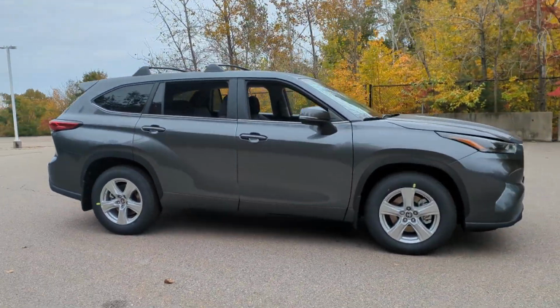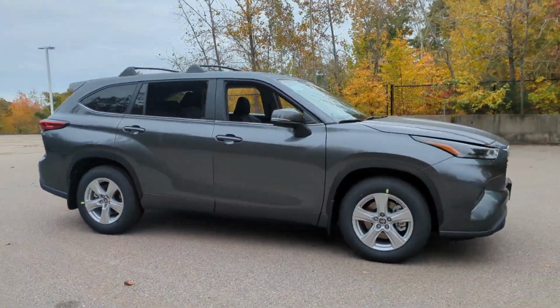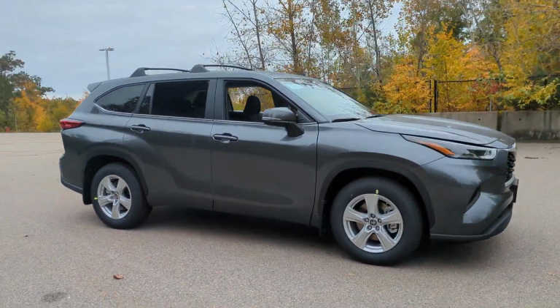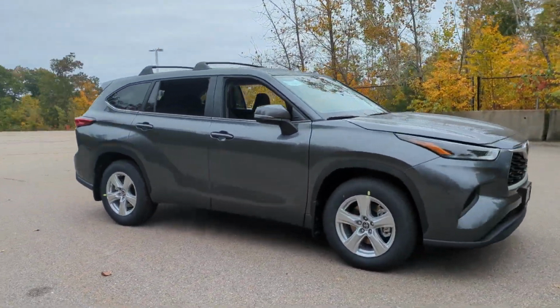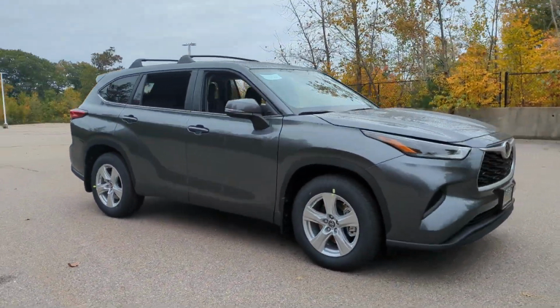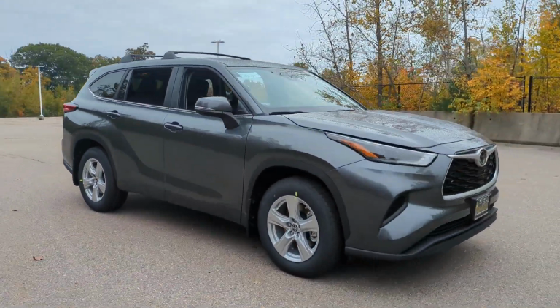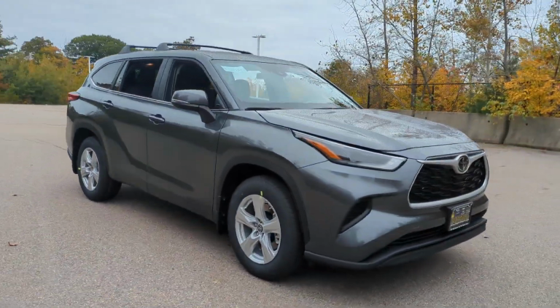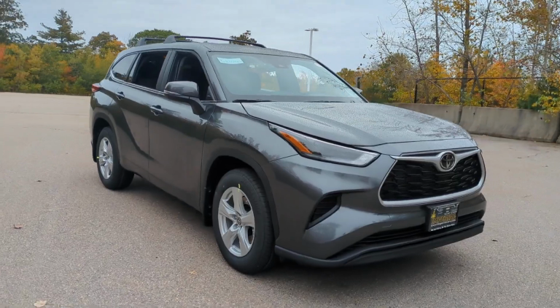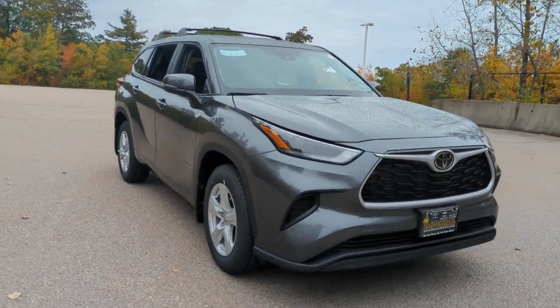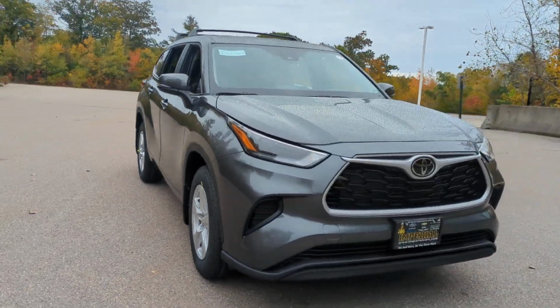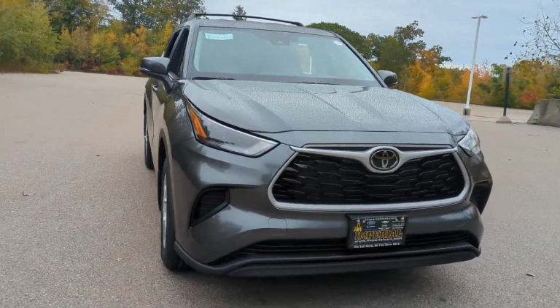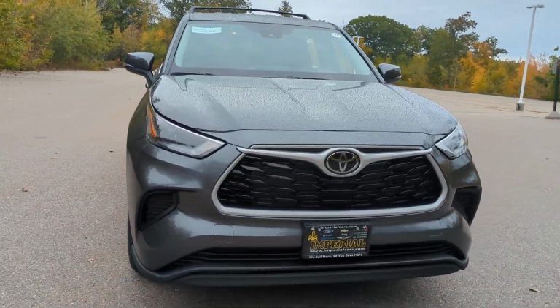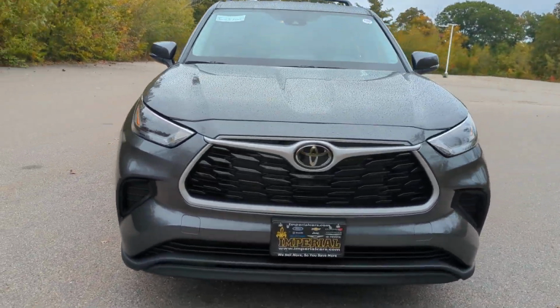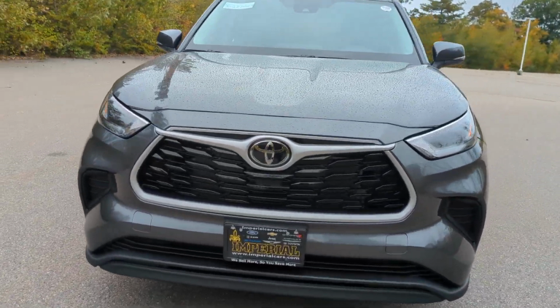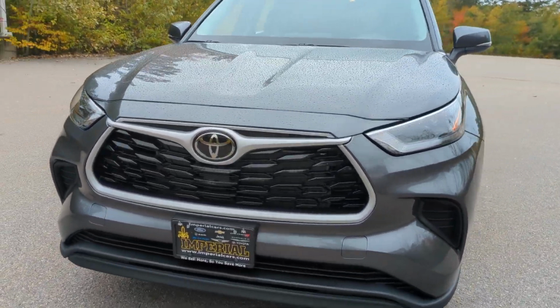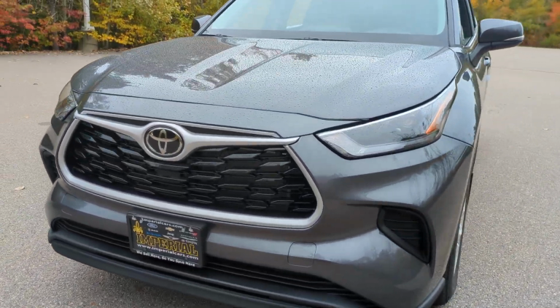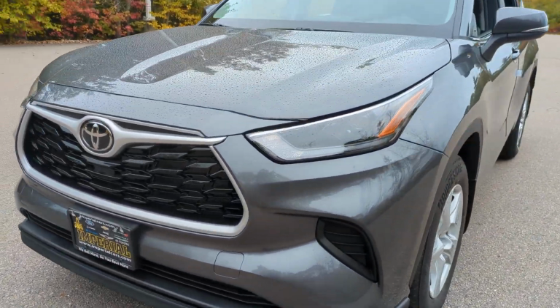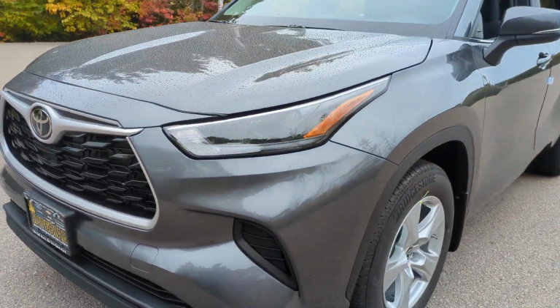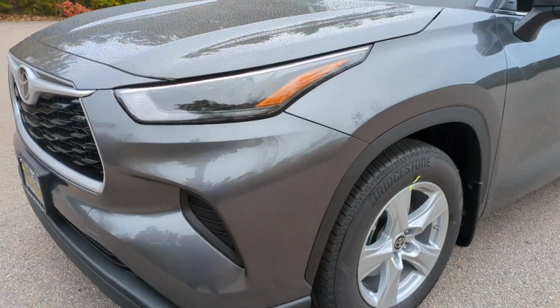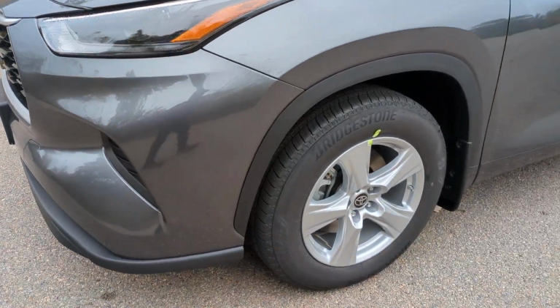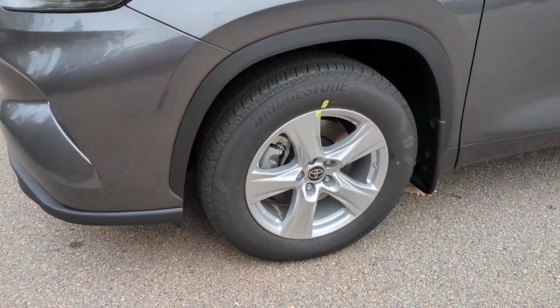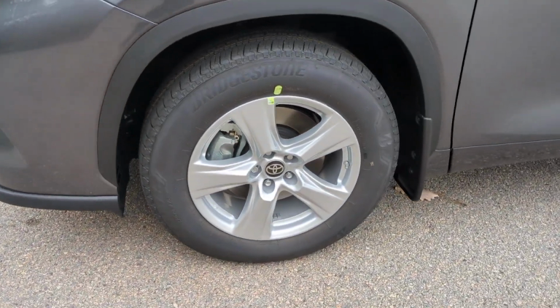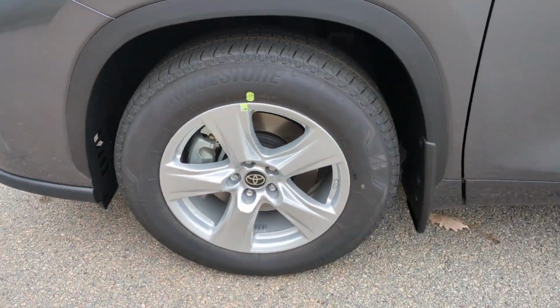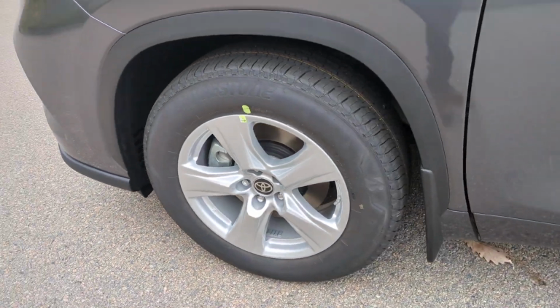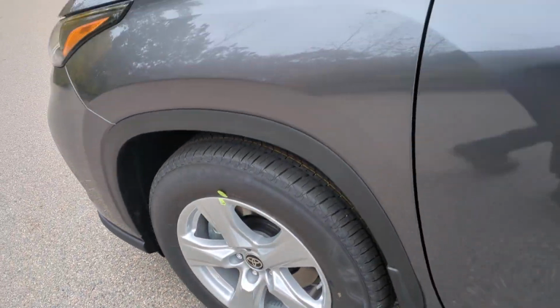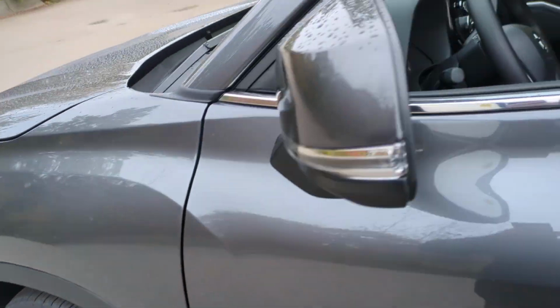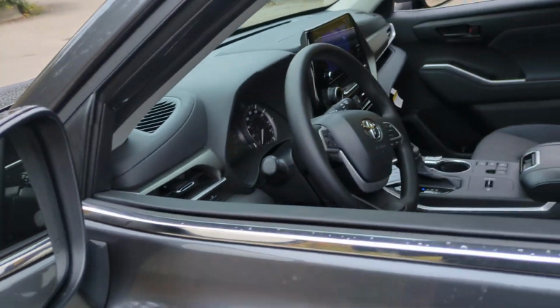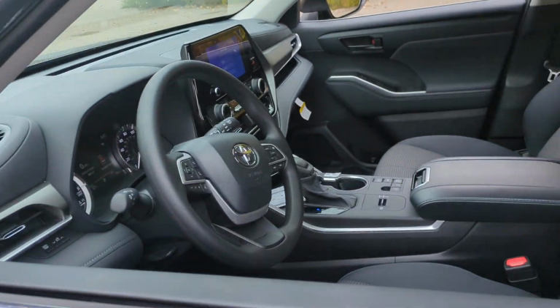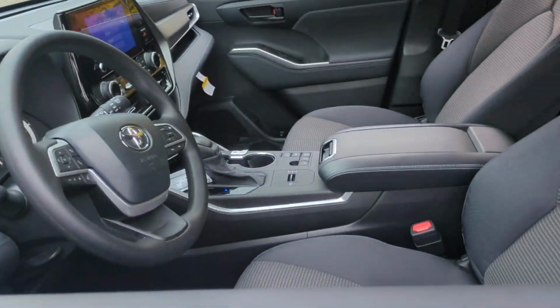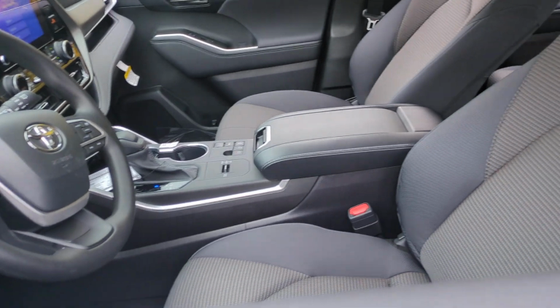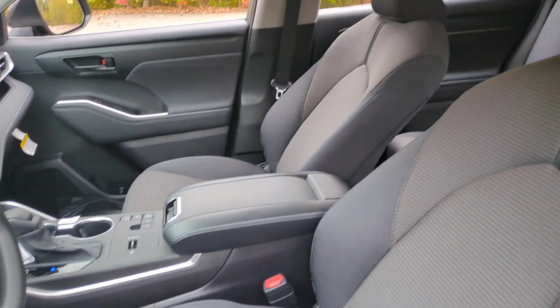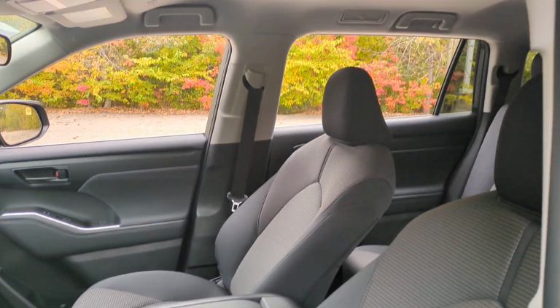These are just some of the great options this vehicle comes with: heated driver's seat, keyless entry, backup camera, satellite radio, heated mirrors, dual-zone AC, rear AC, power driver's seat, alarm, and aluminum wheels.